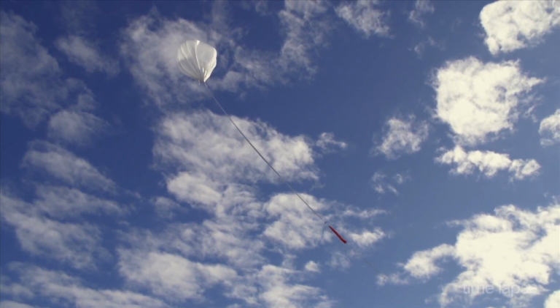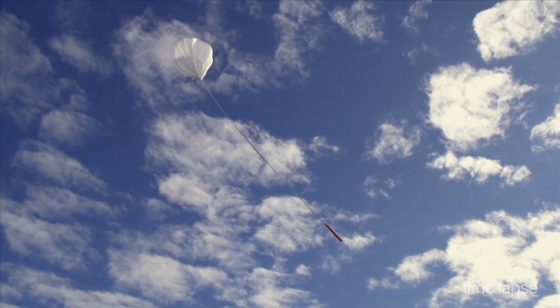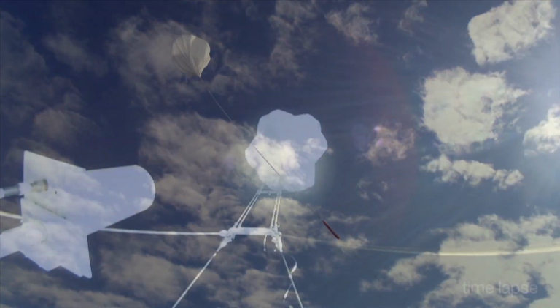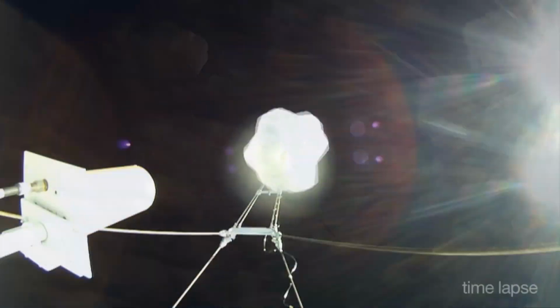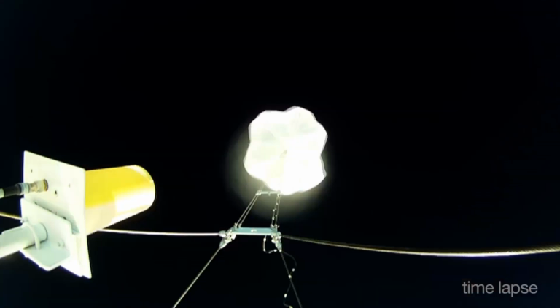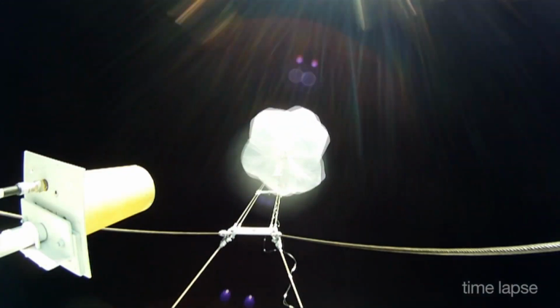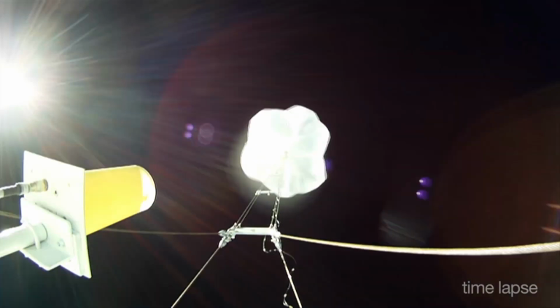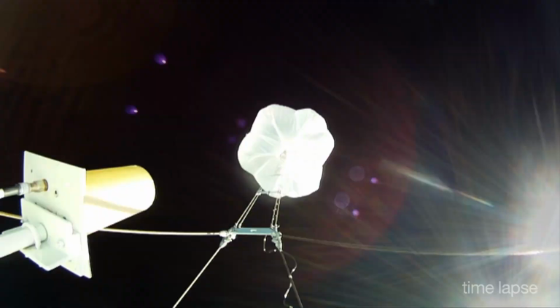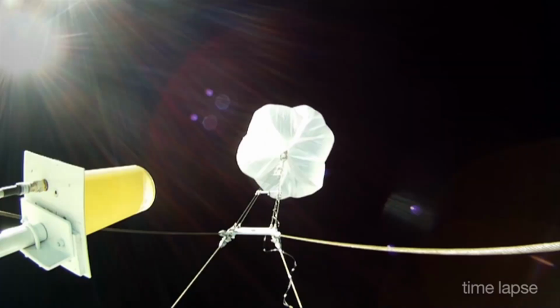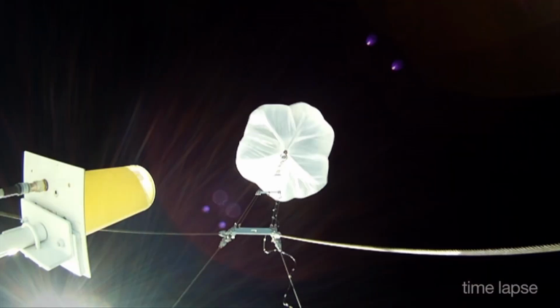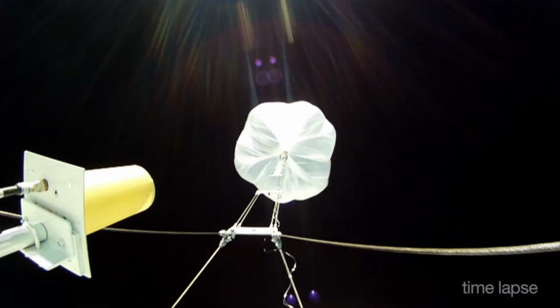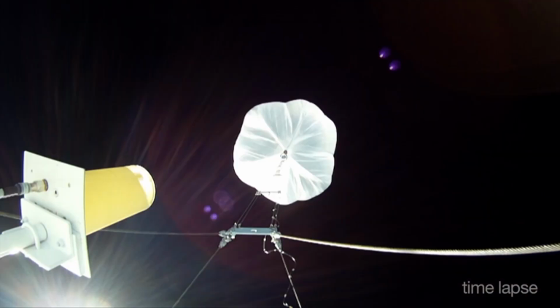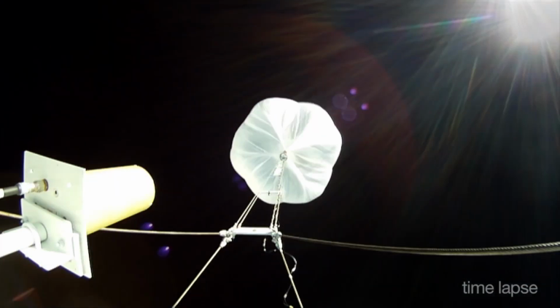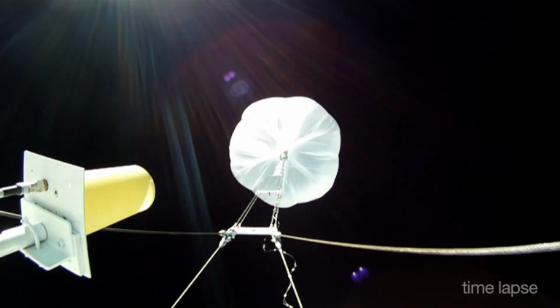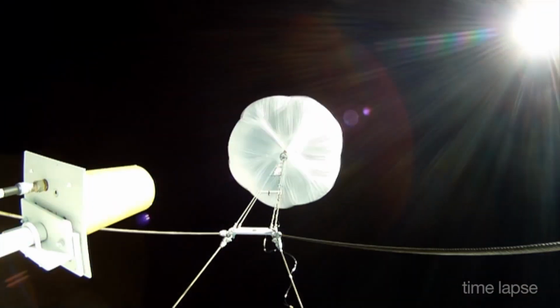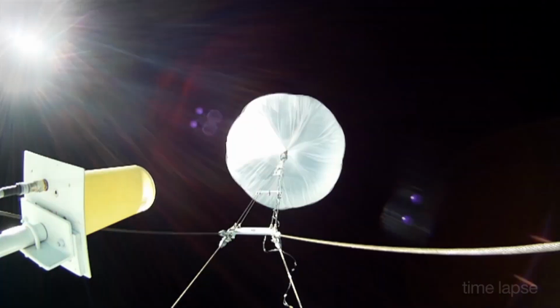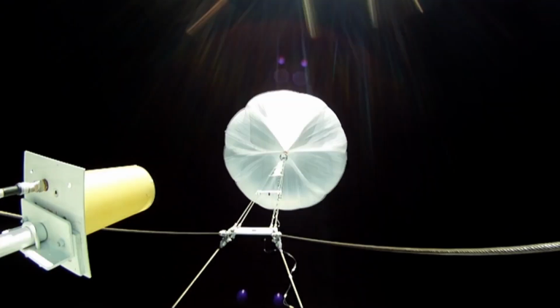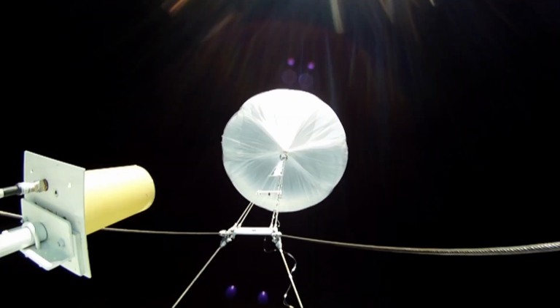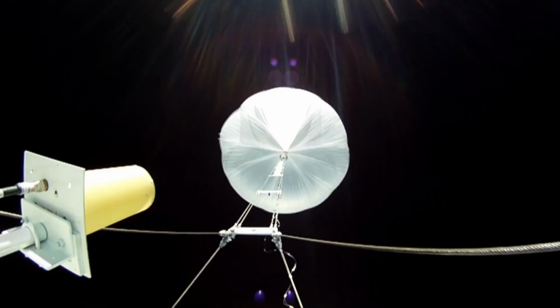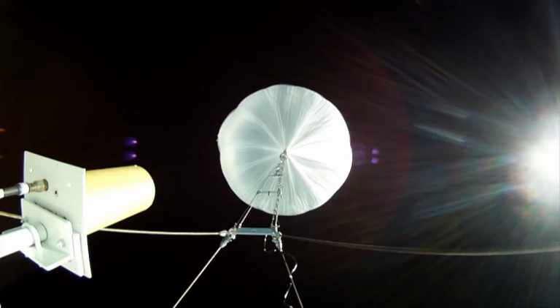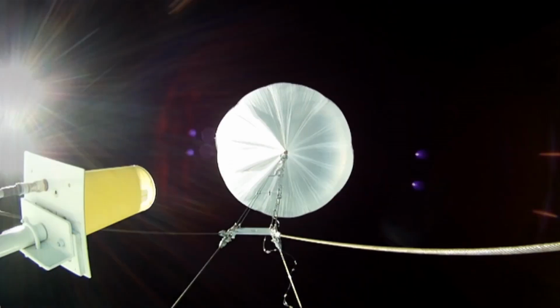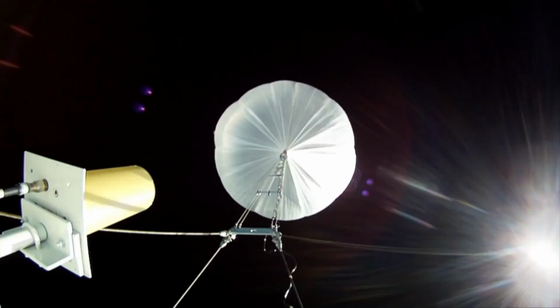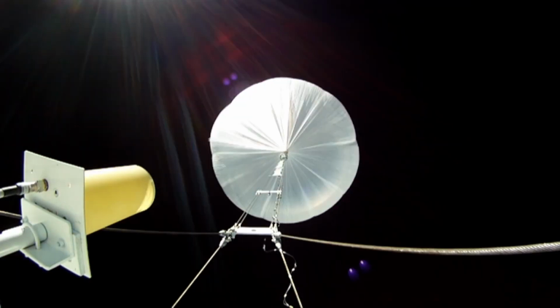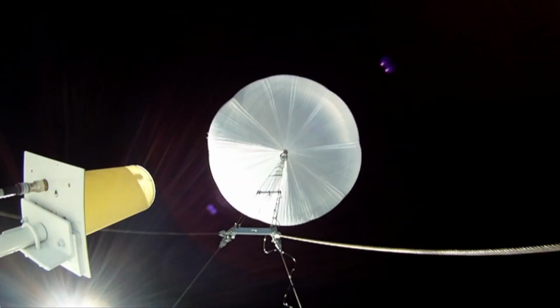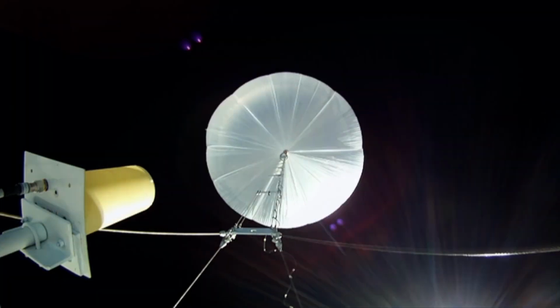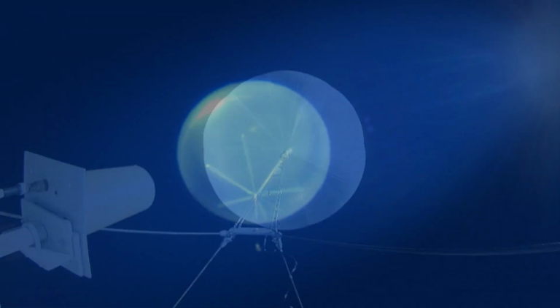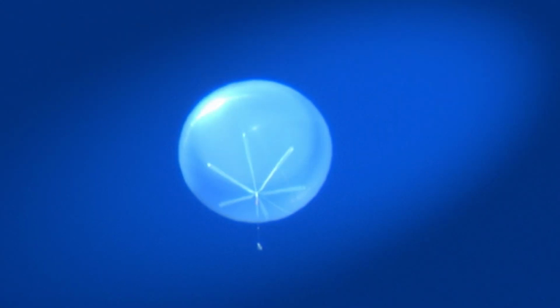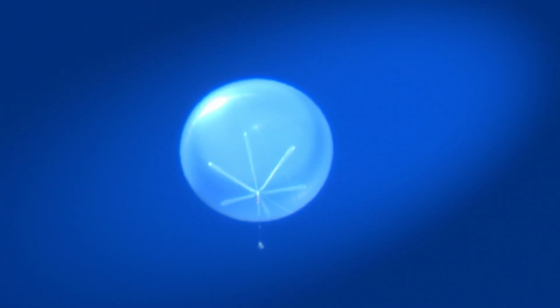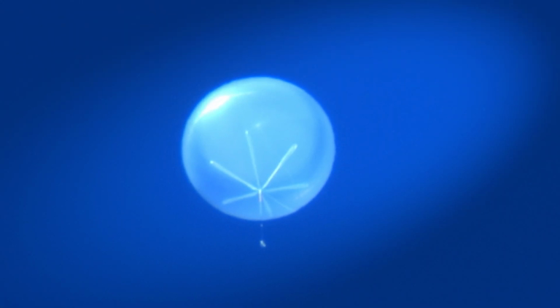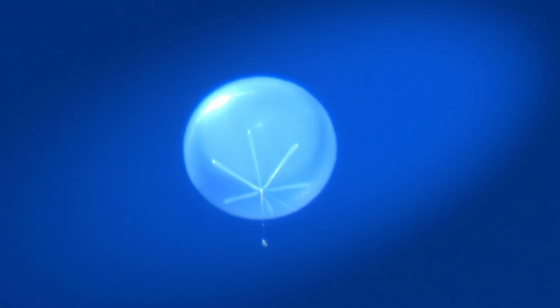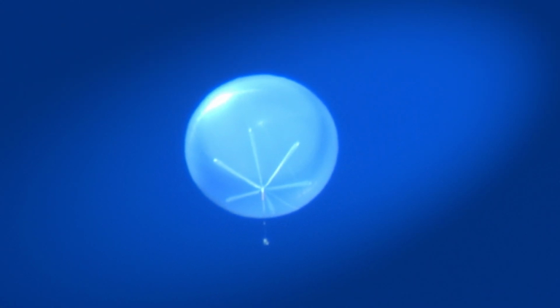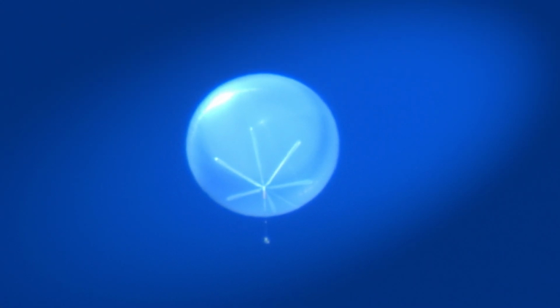We used a large 34 million cubic foot scientific balloon to hoist a 7,000 pound test vehicle to an altitude of 120,000 feet.